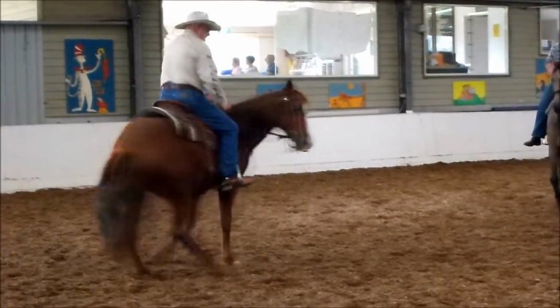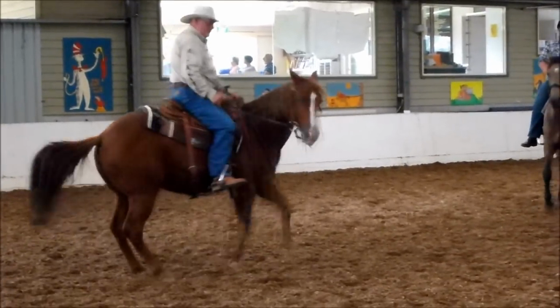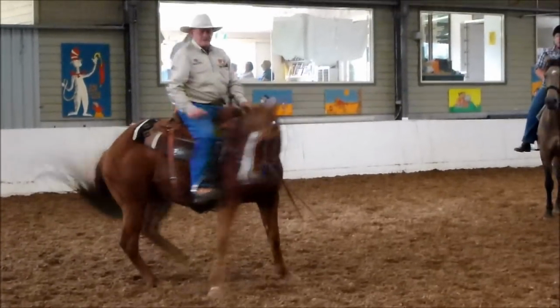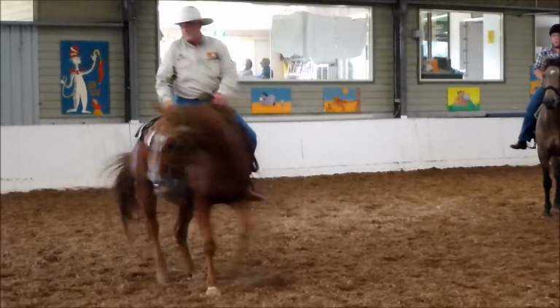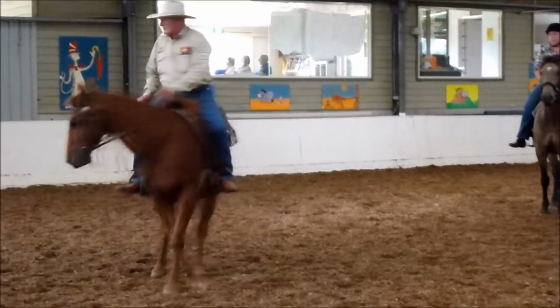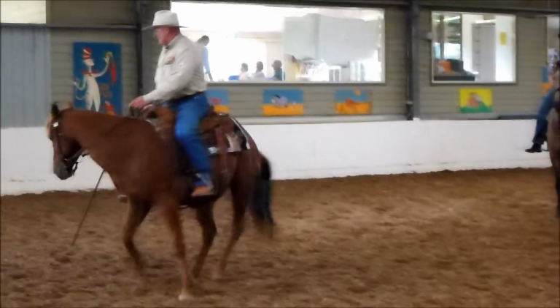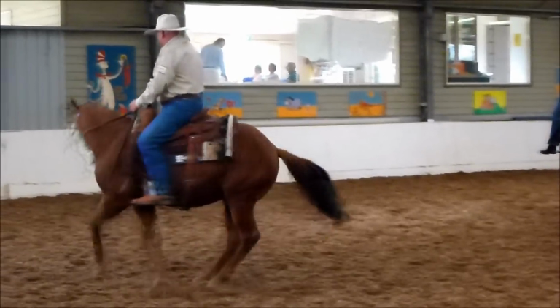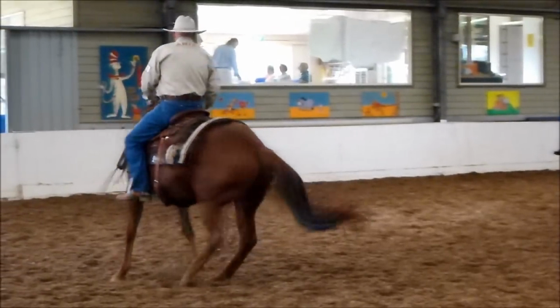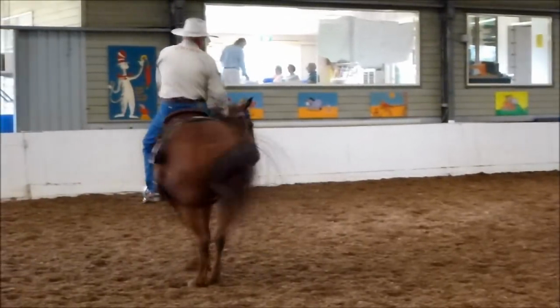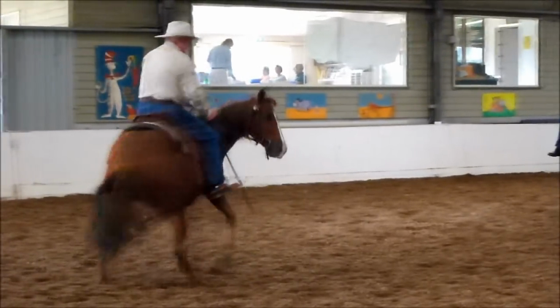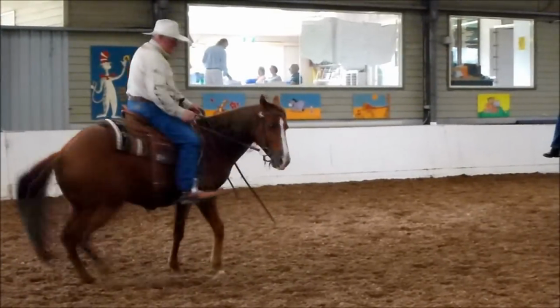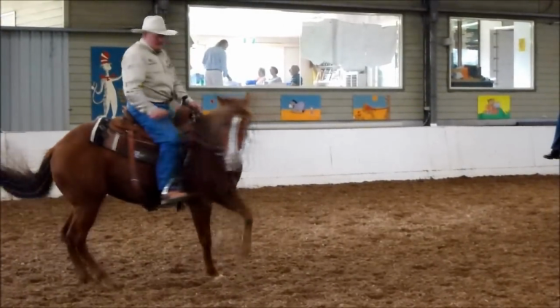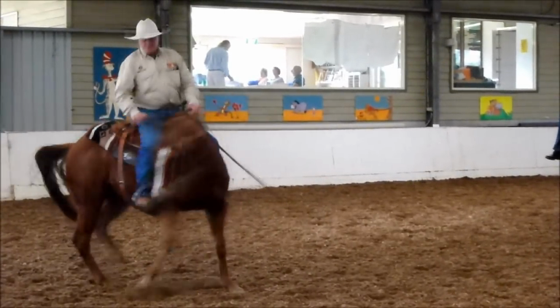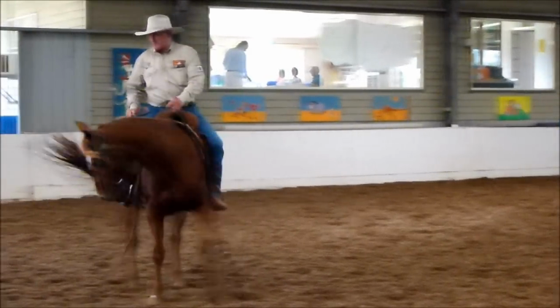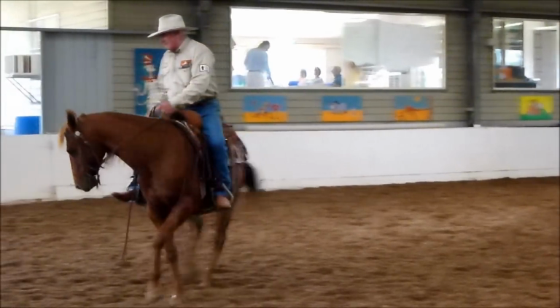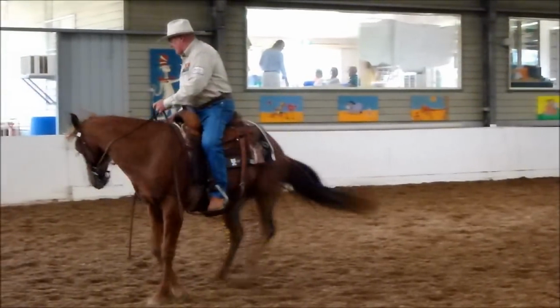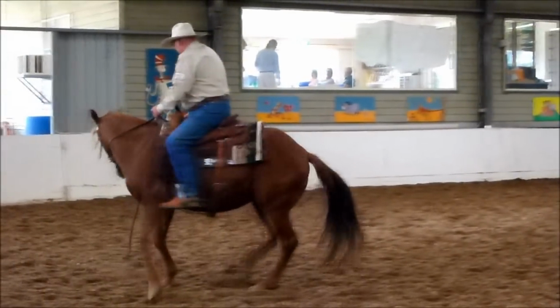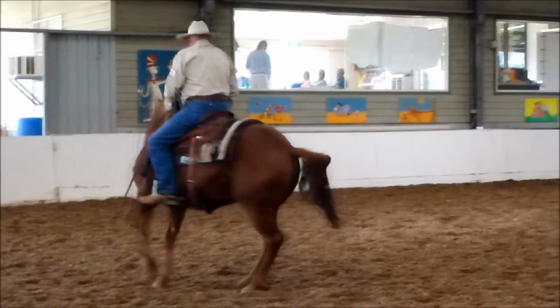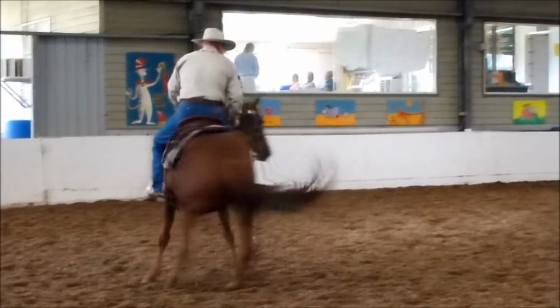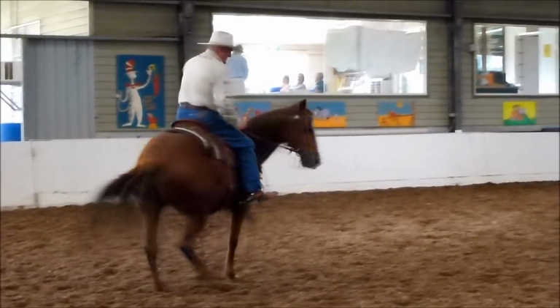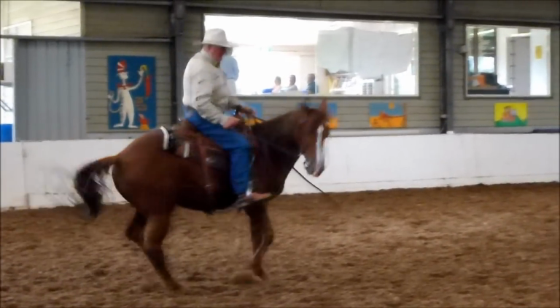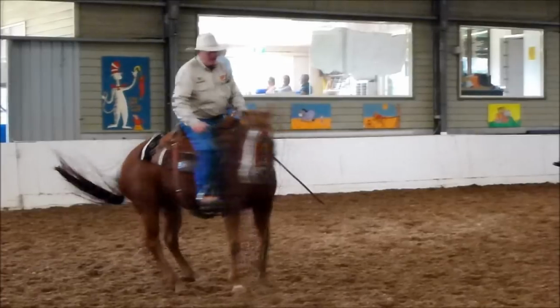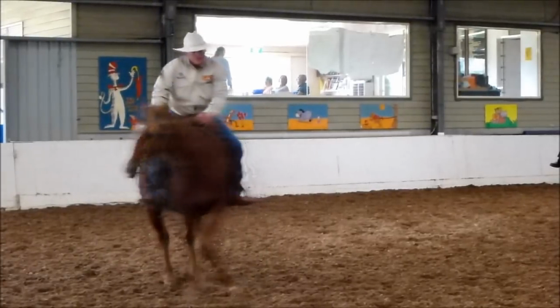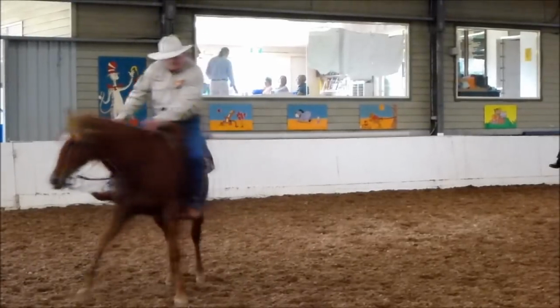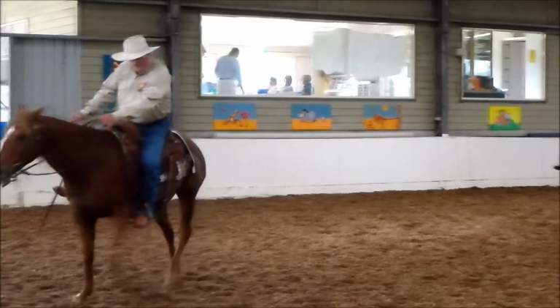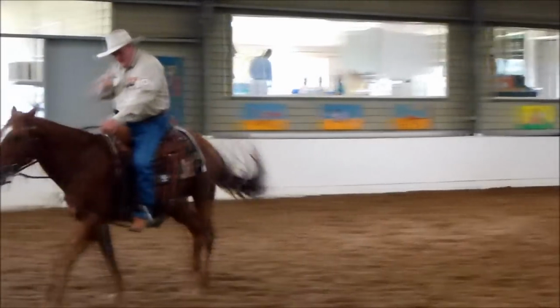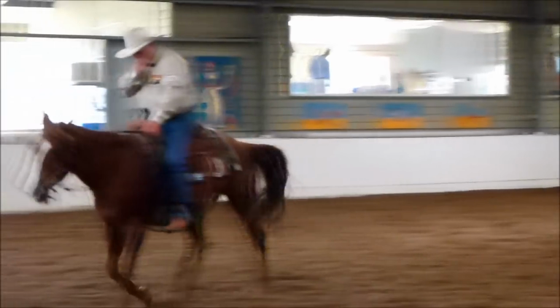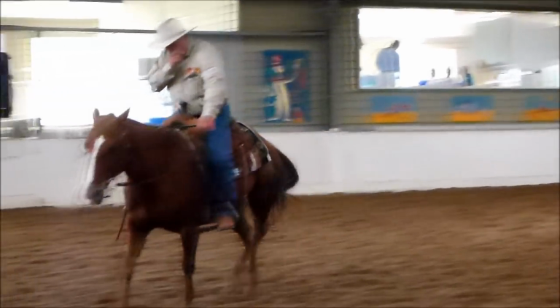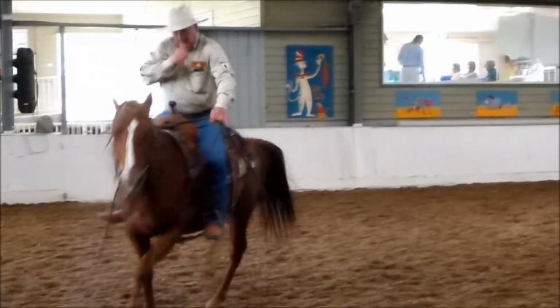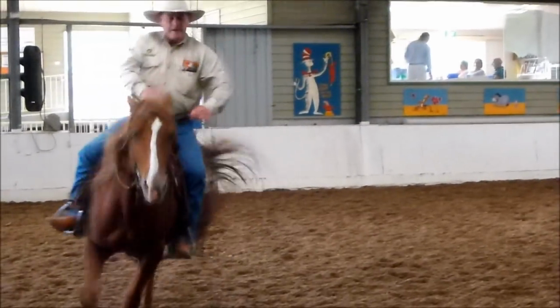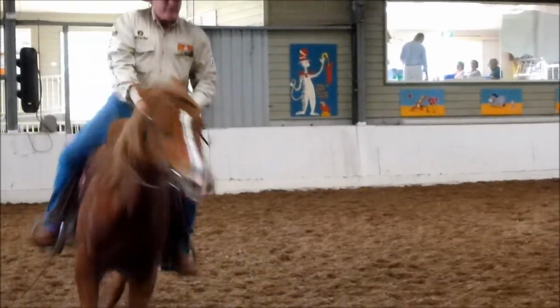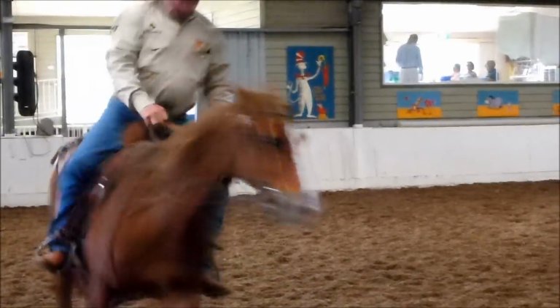Step, step, step — and step, and step, step, step. She's just stepping right through there, and we're out here now.